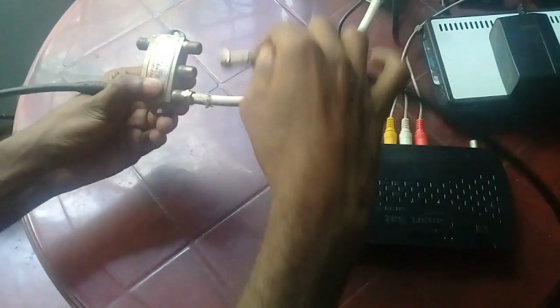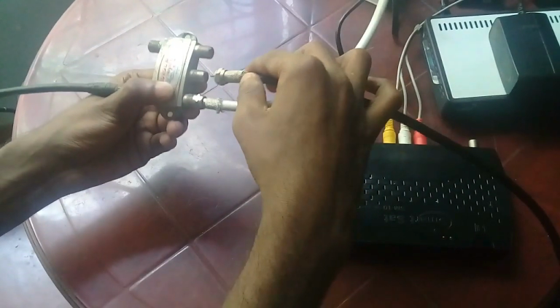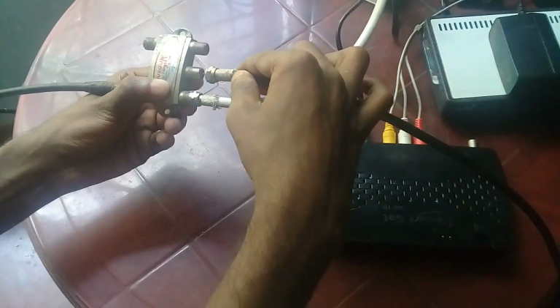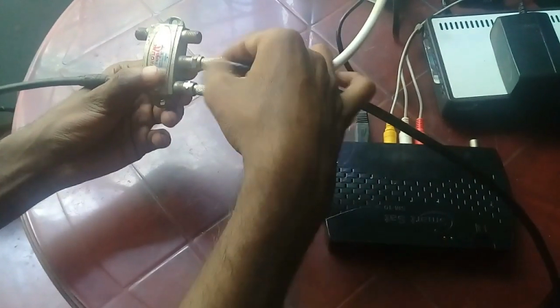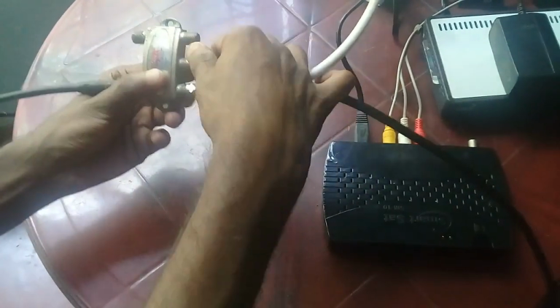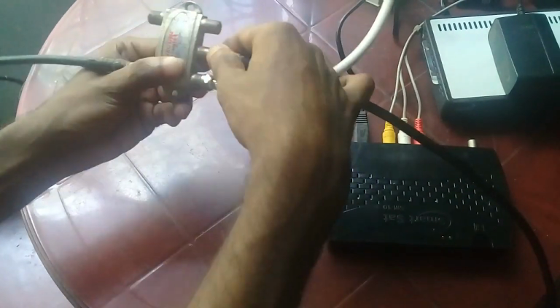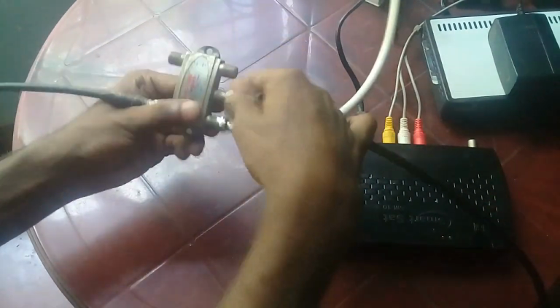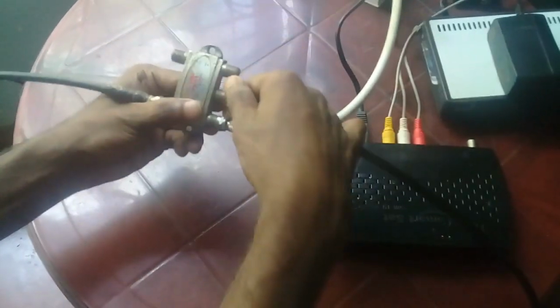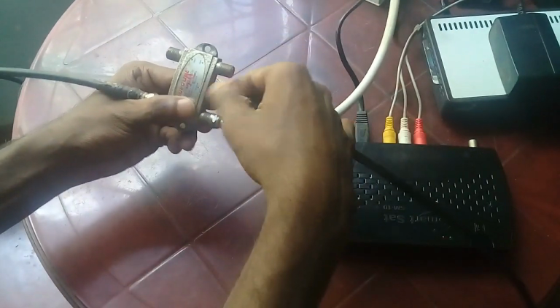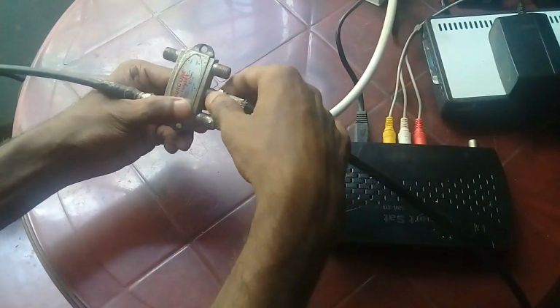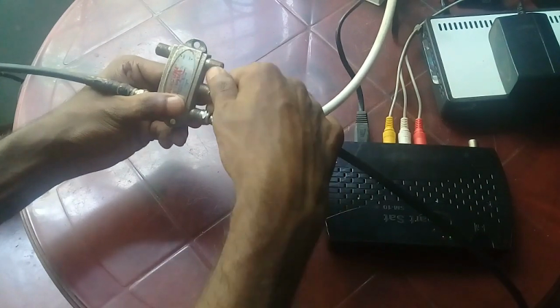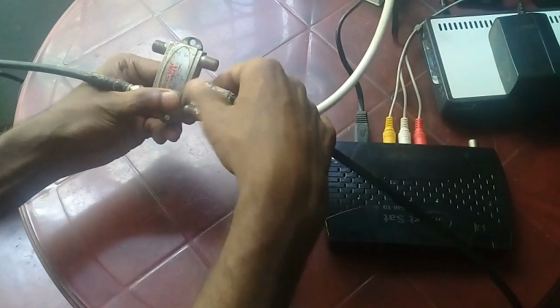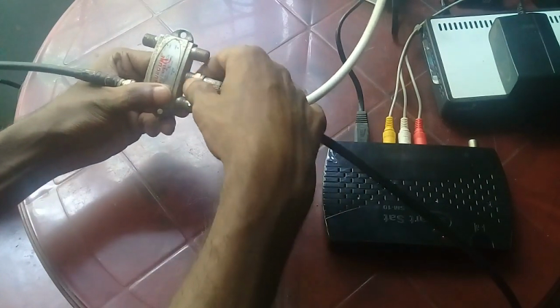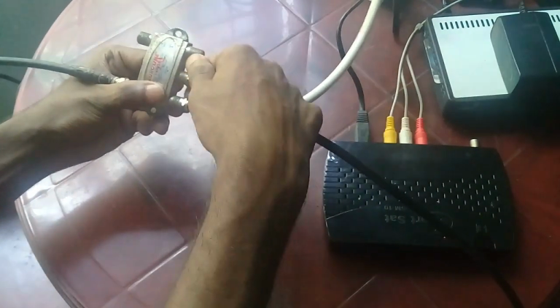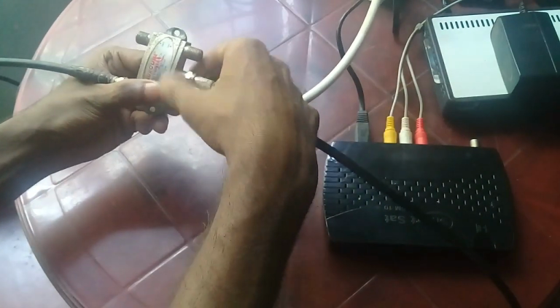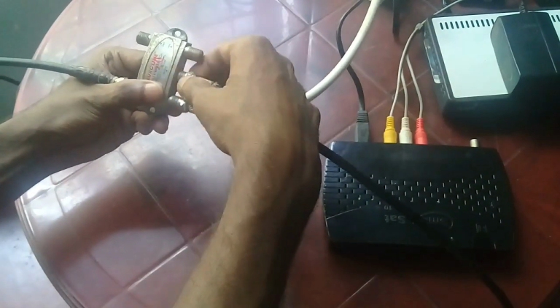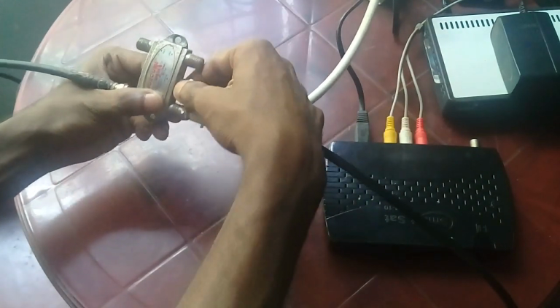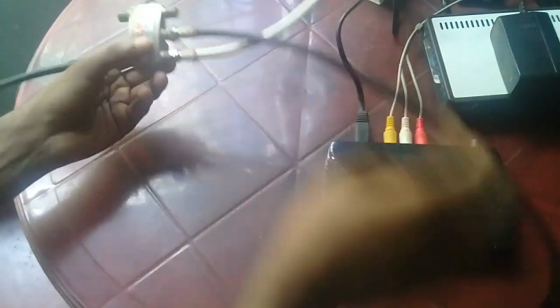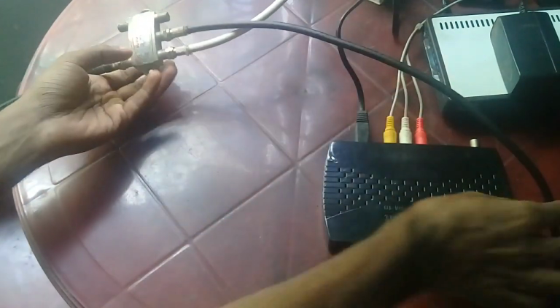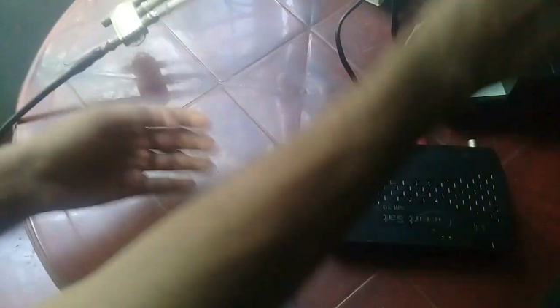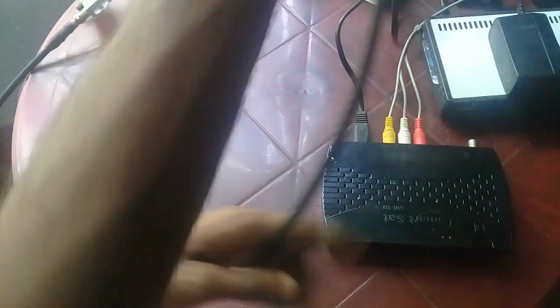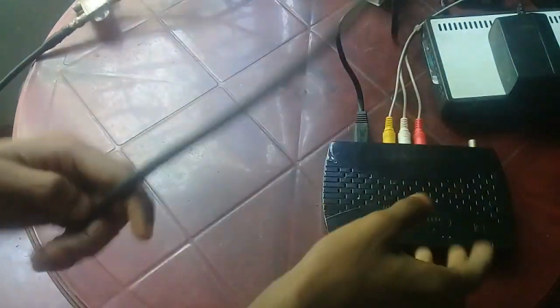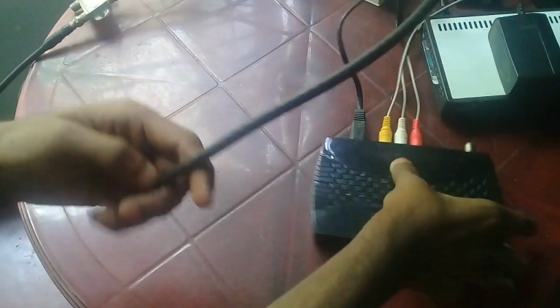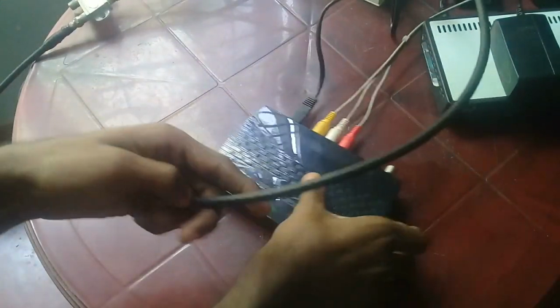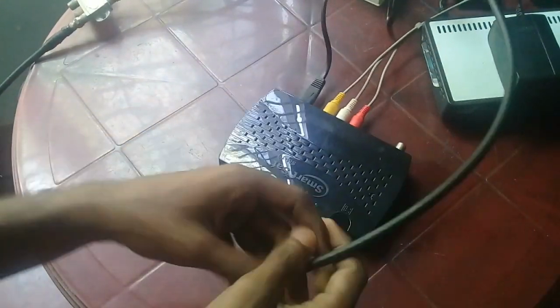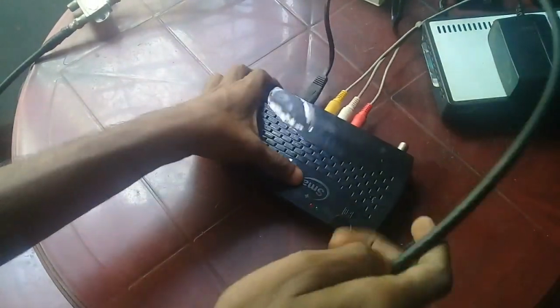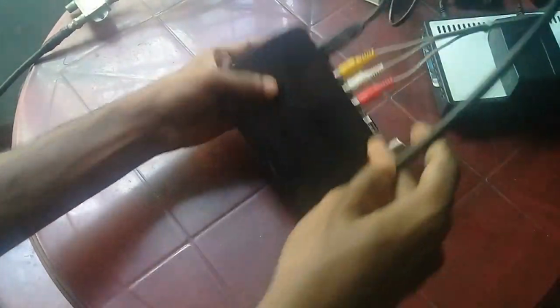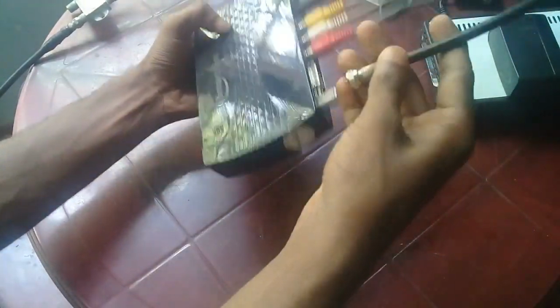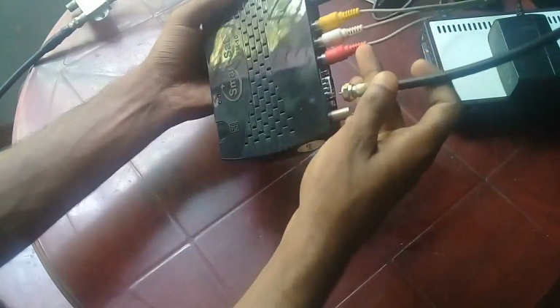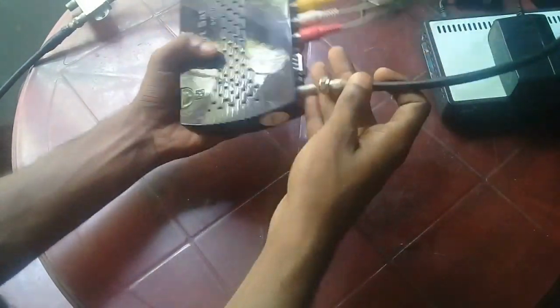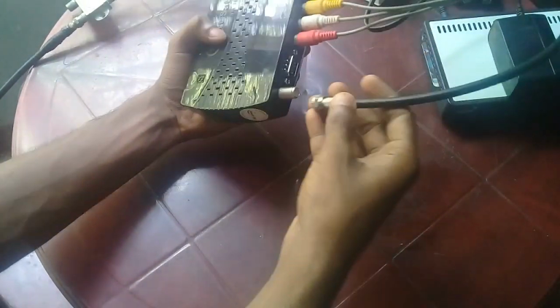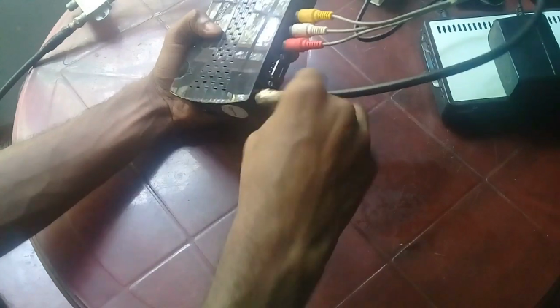This jumper cable connects to your DiSEqC switch receiver port. This end connects to your satellite receiver LNB input.